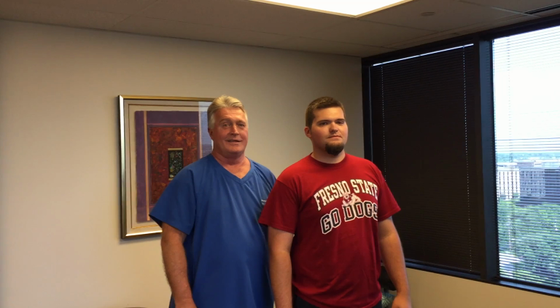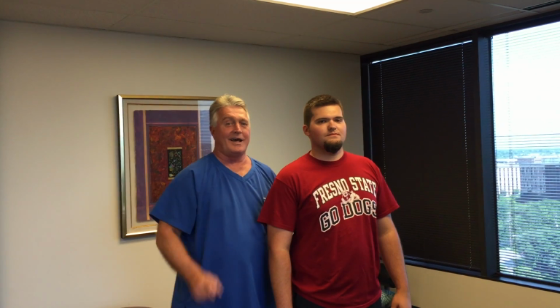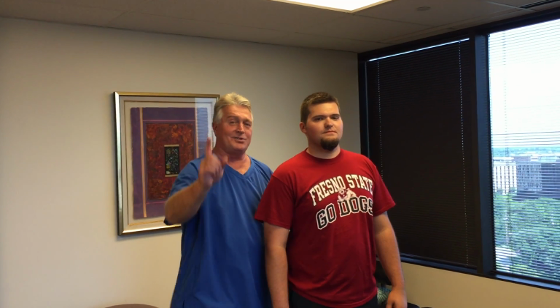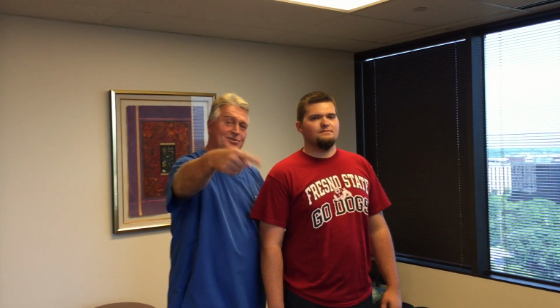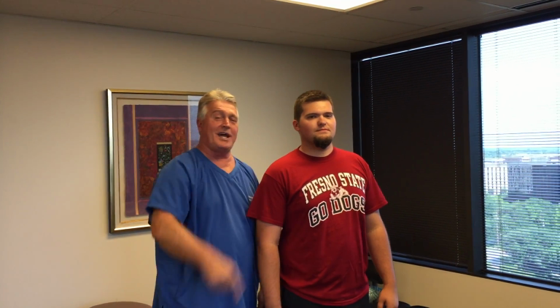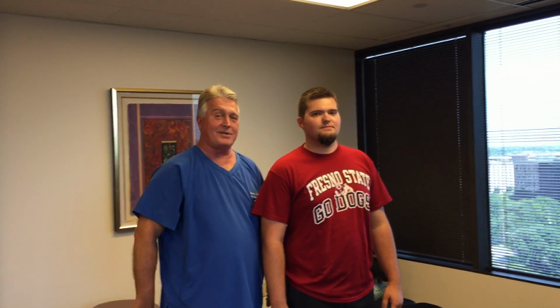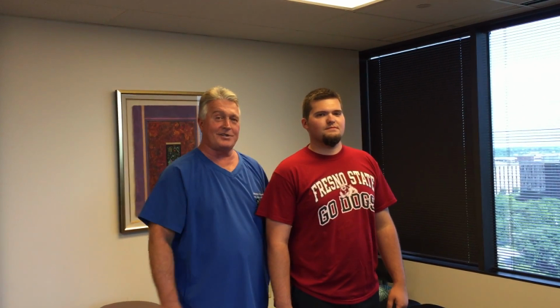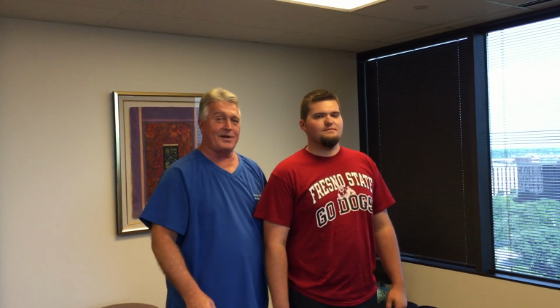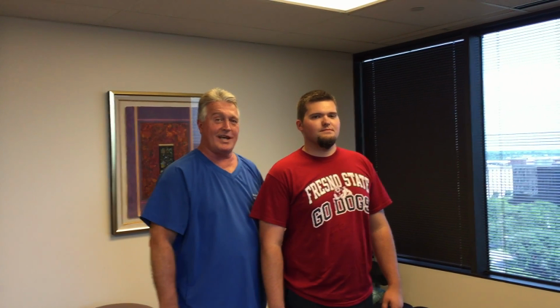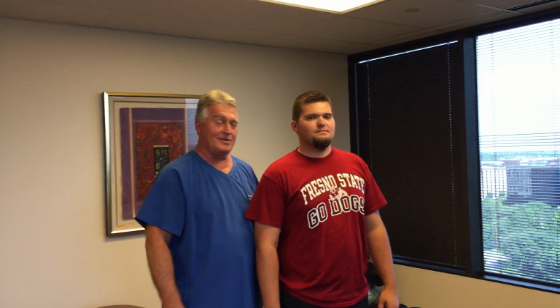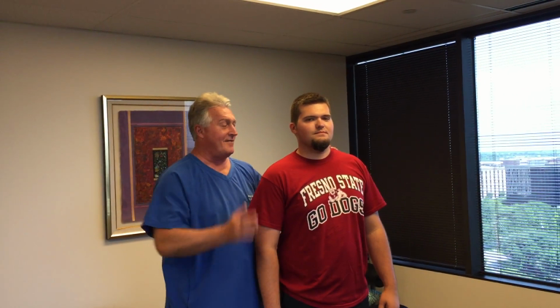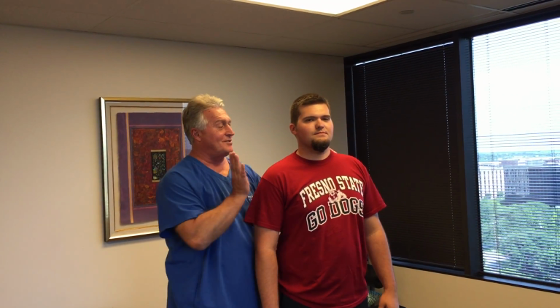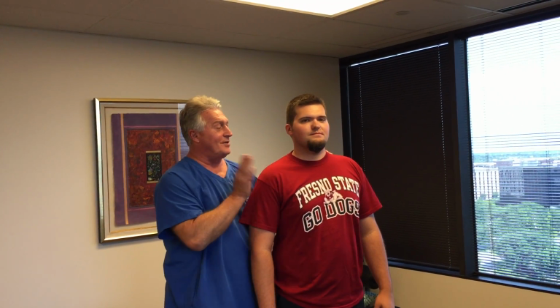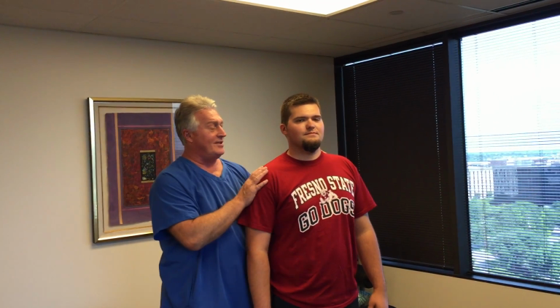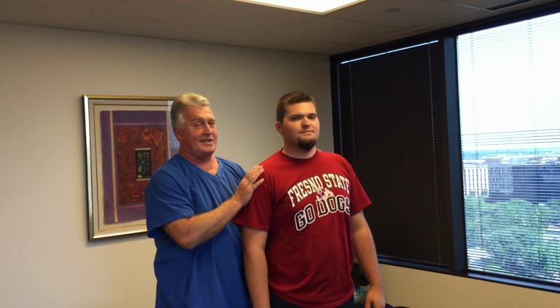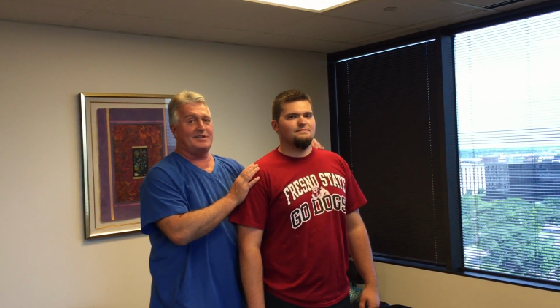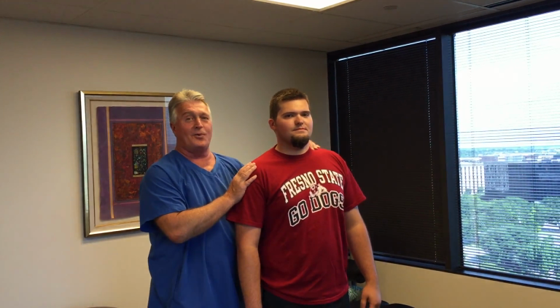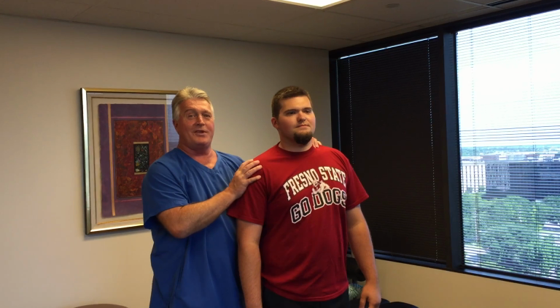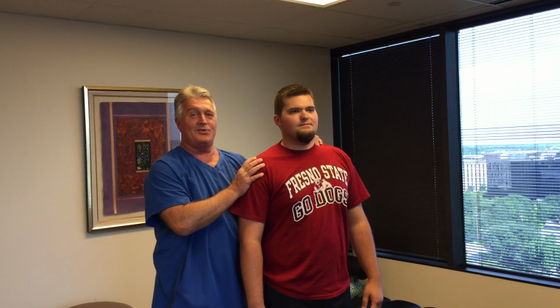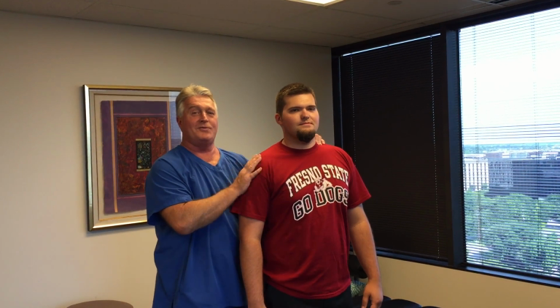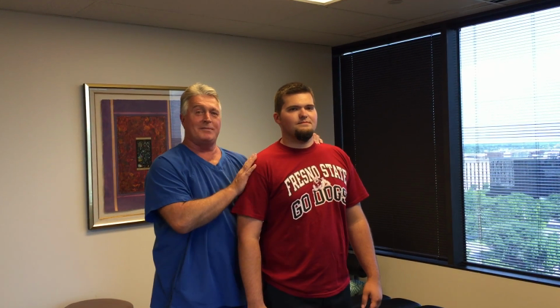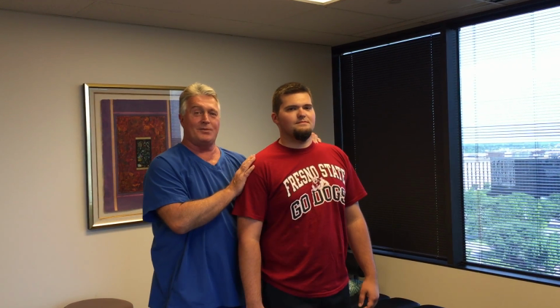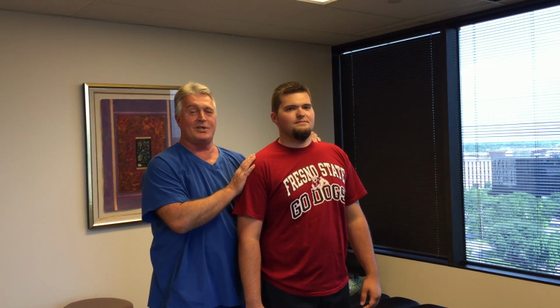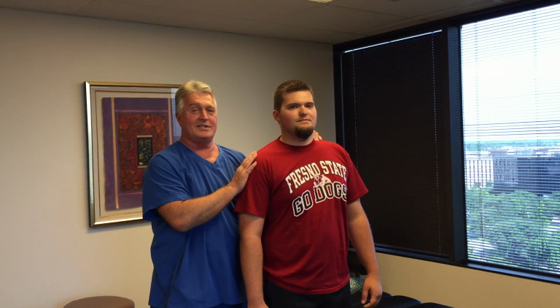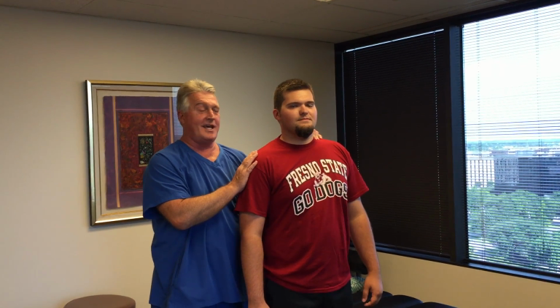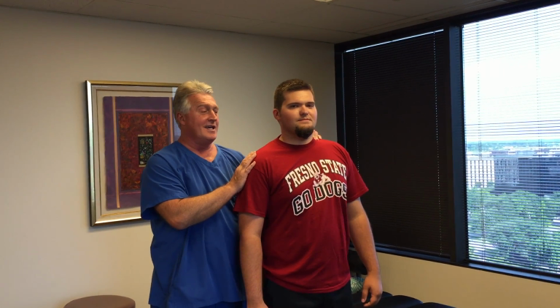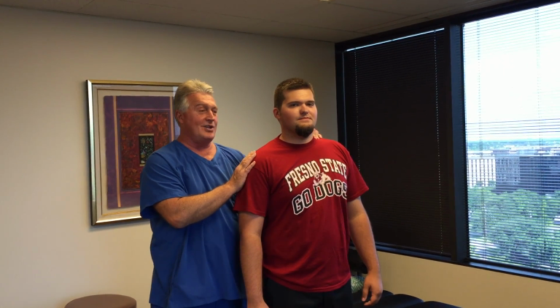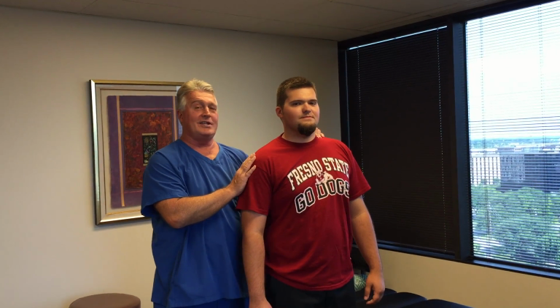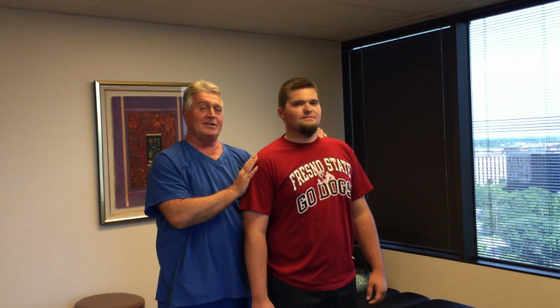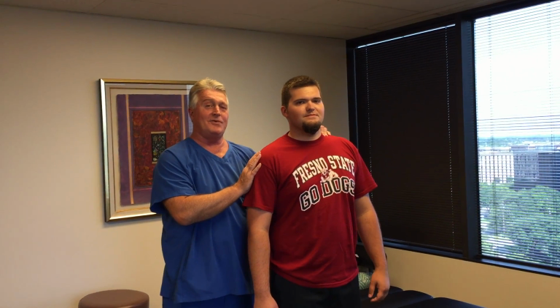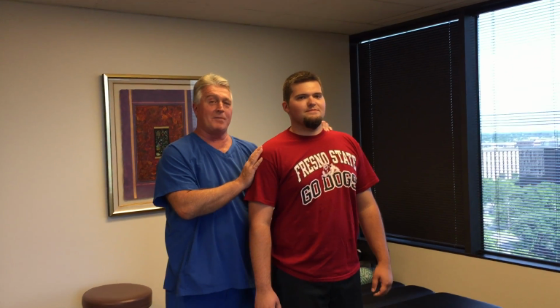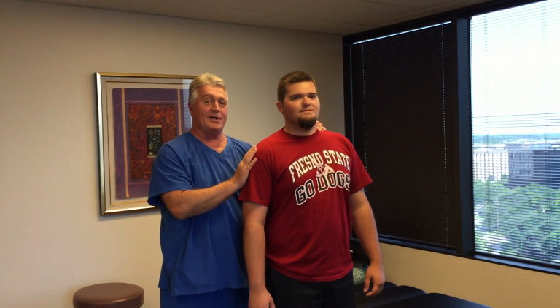Hi, this is your Houston chiropractor, Dr. Gregory Johnson, and we have Andrew here with us. He's the fourth of the Sousa family that we're adjusting today, and you can tell he's a football player.